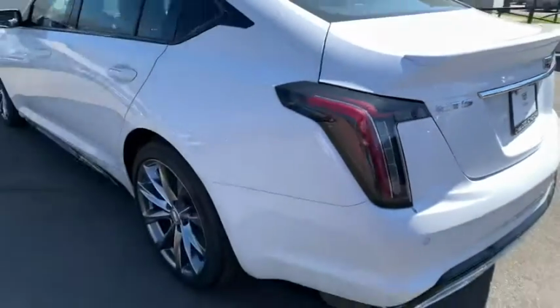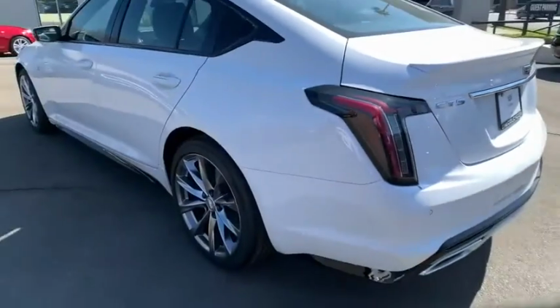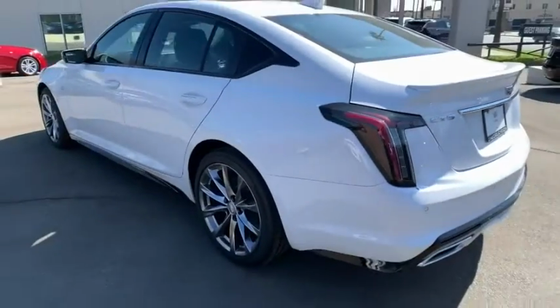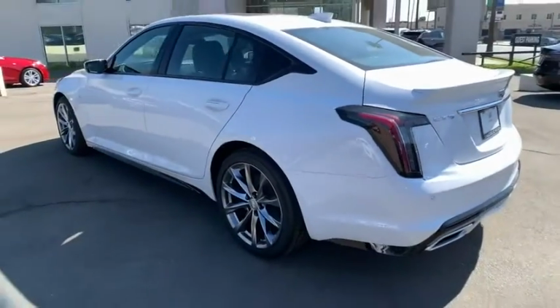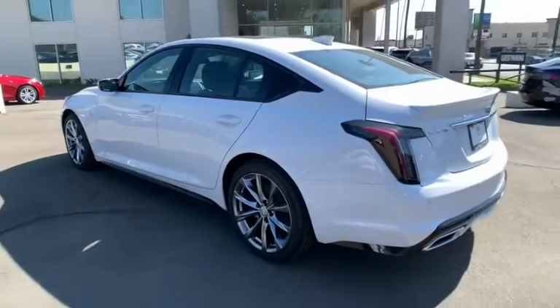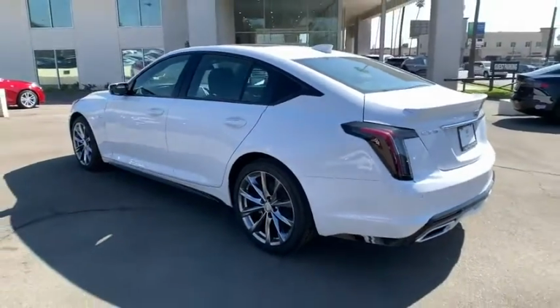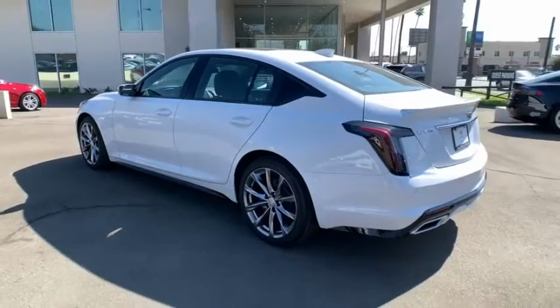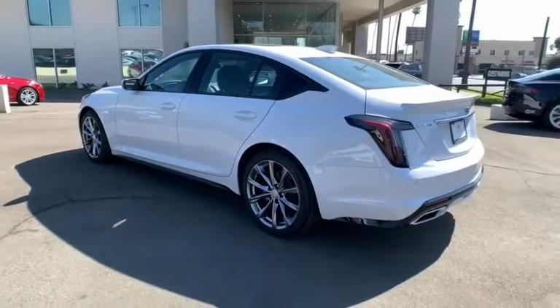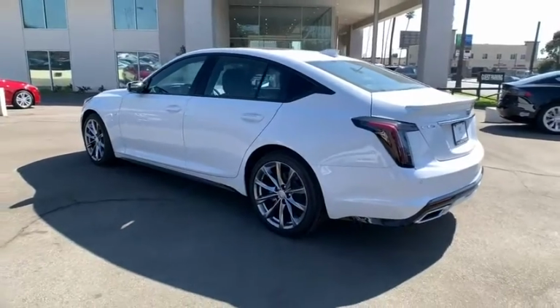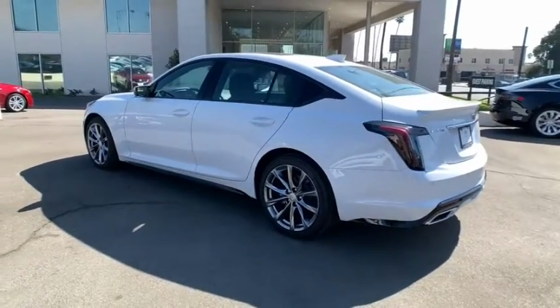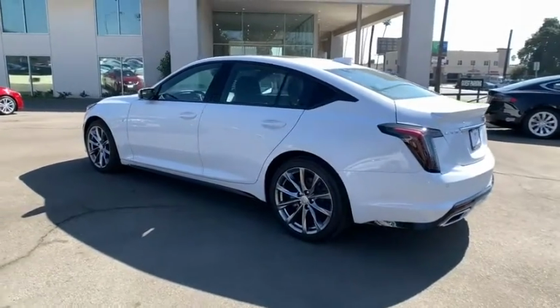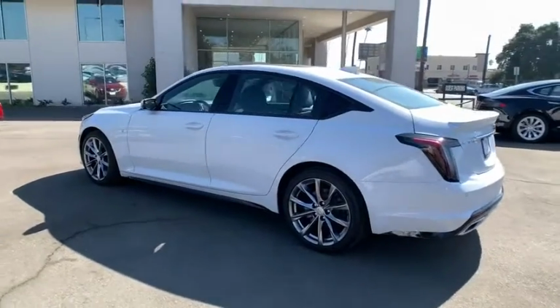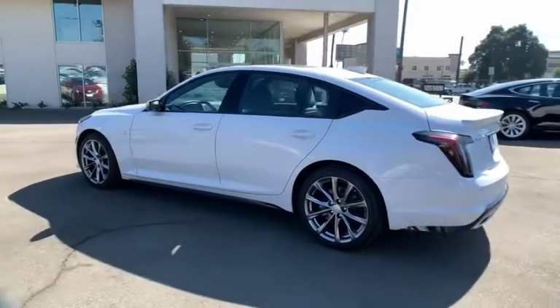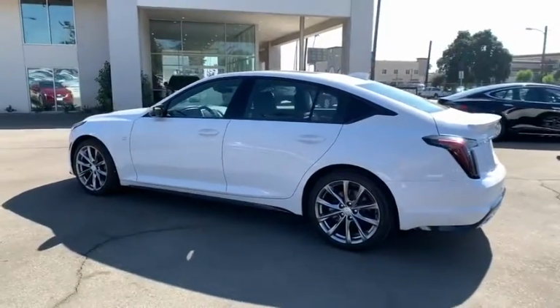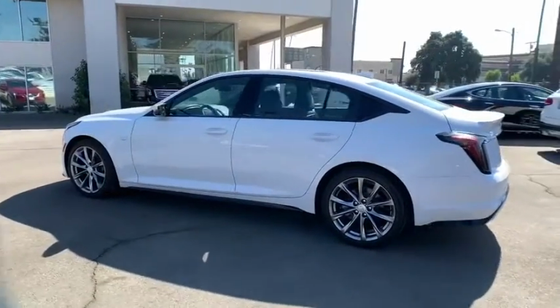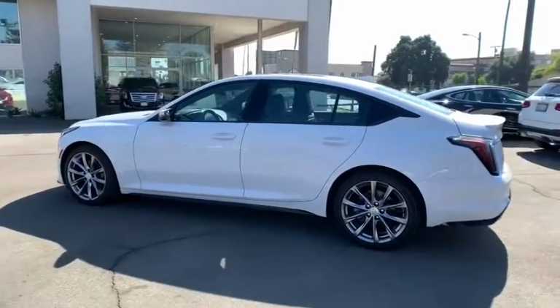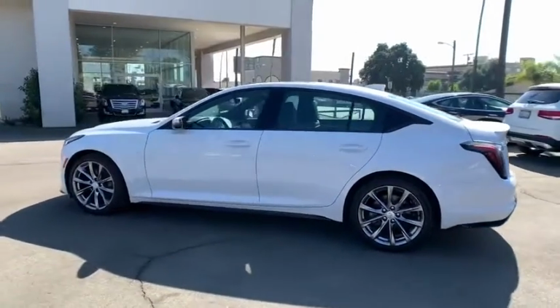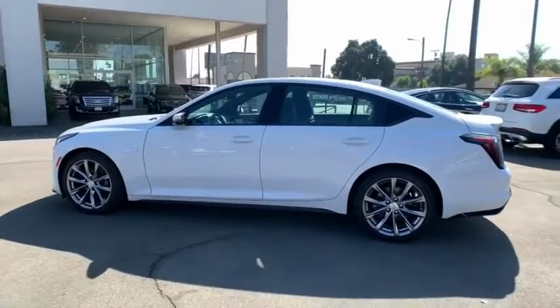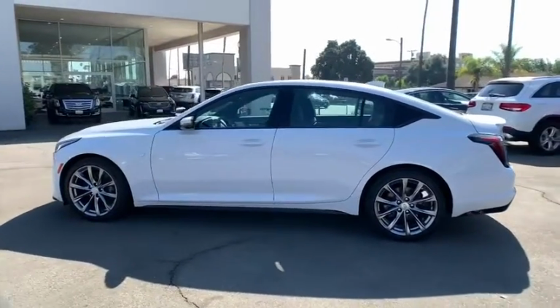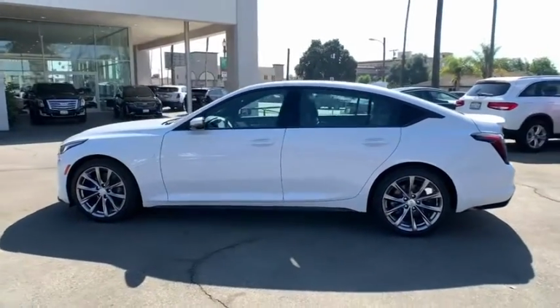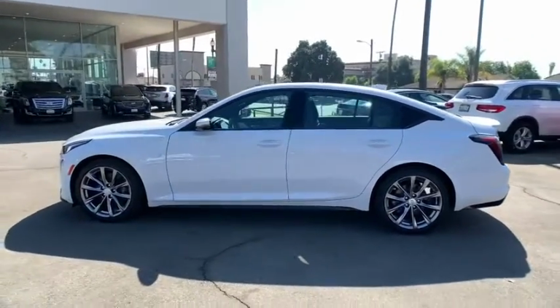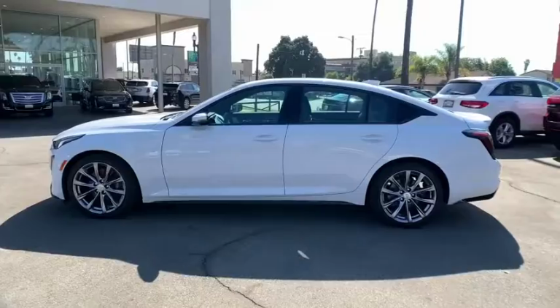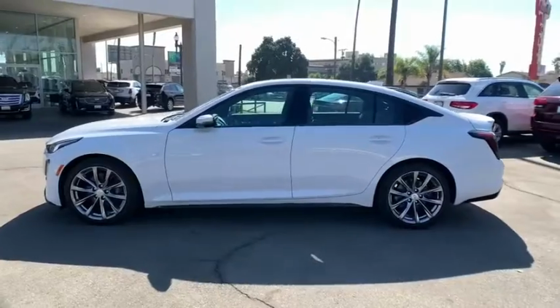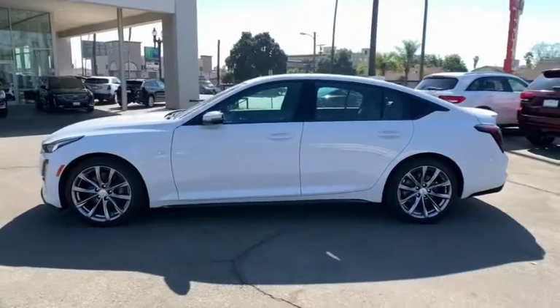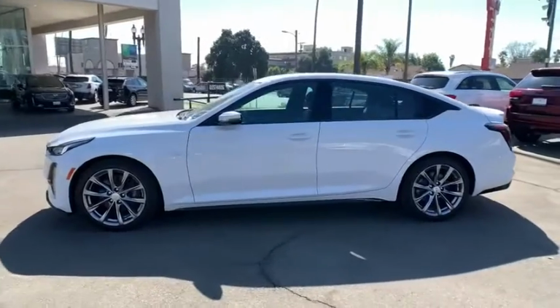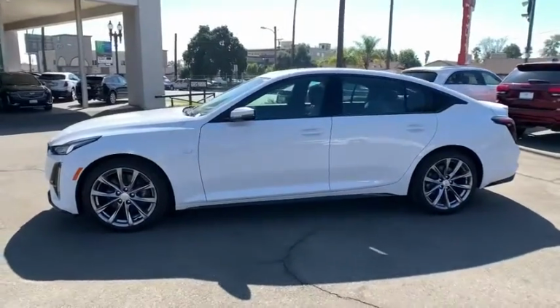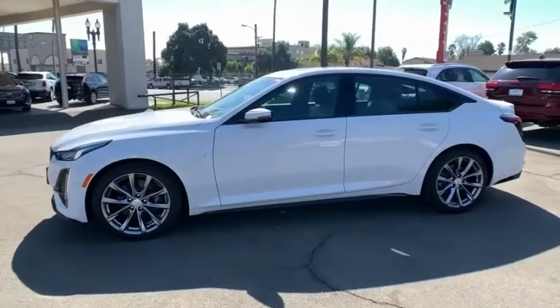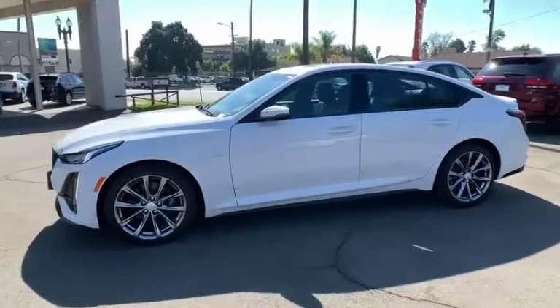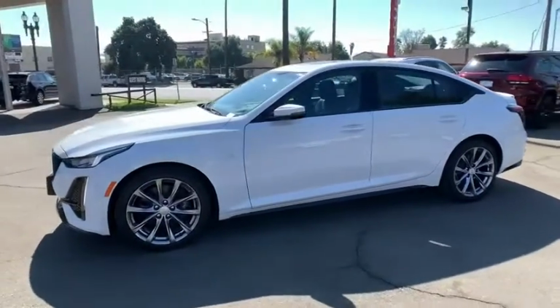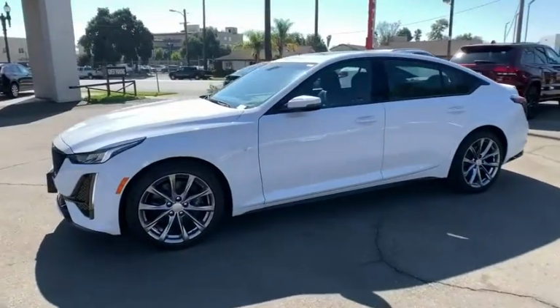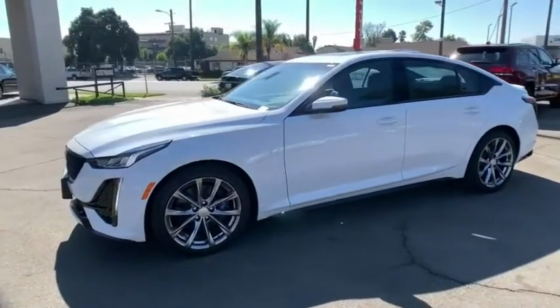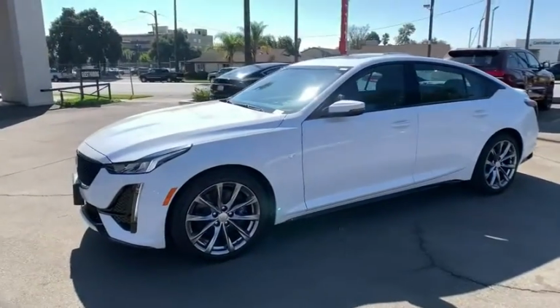Power passenger seat, backup camera, anti-lock braking system, keyless entry, remote engine start, Bluetooth, leather-wrapped steering wheel, adjustable steering wheel, power steering.